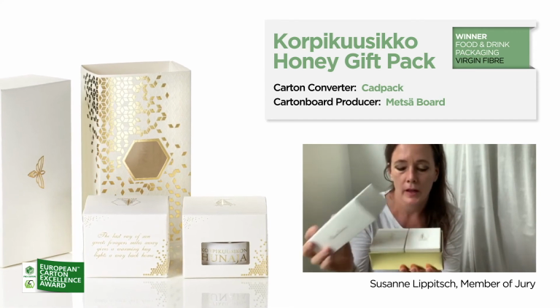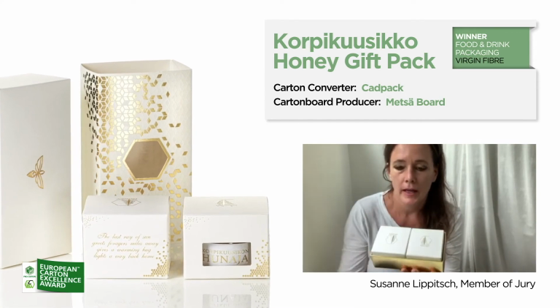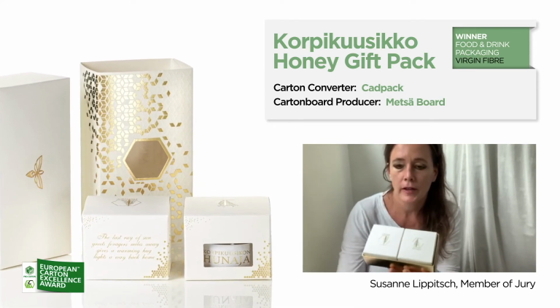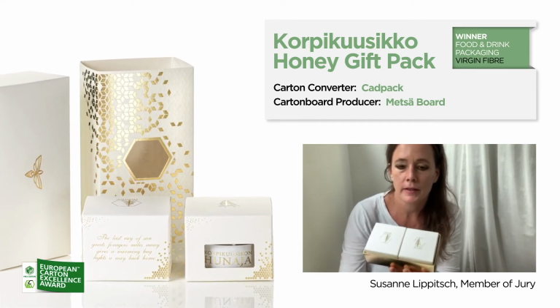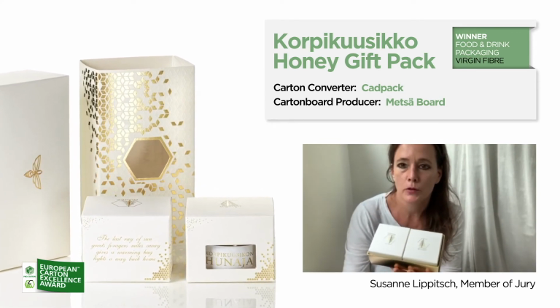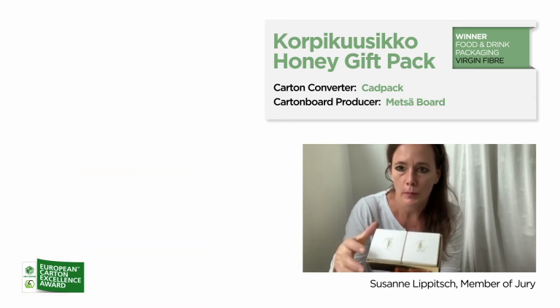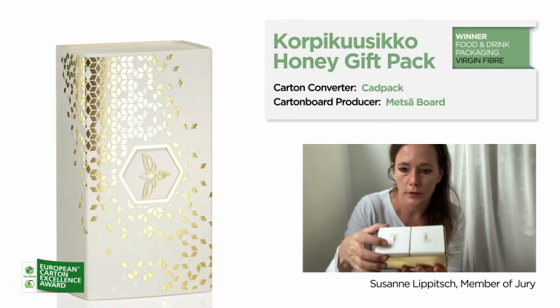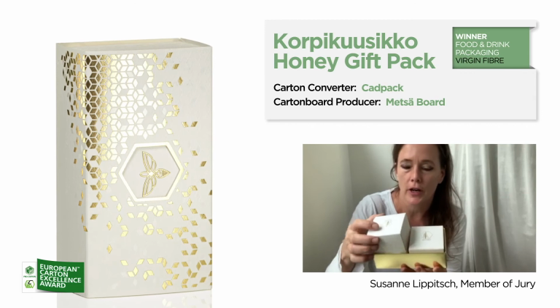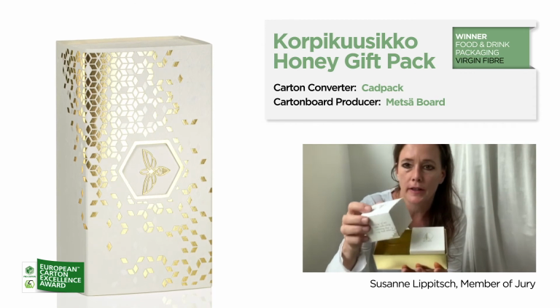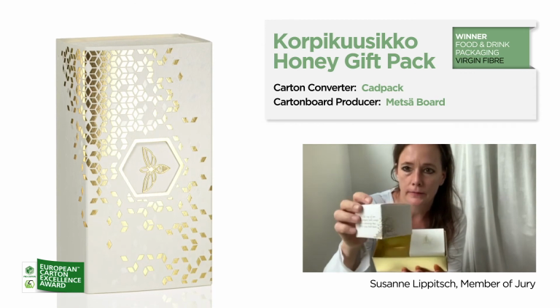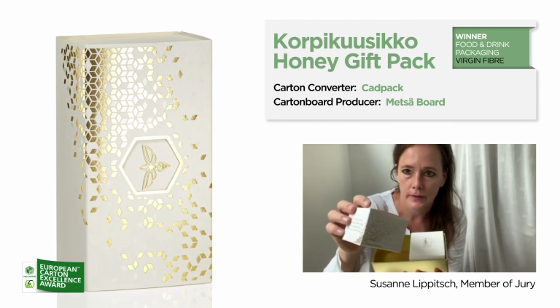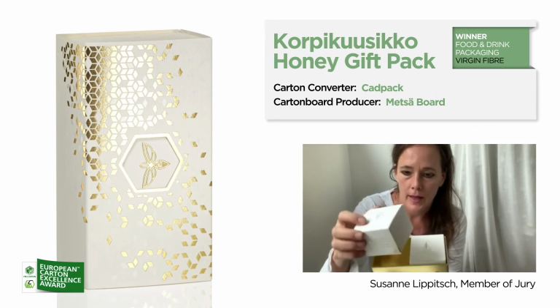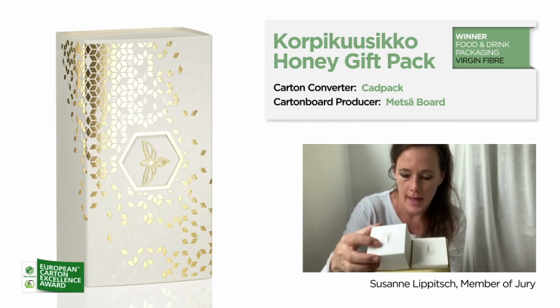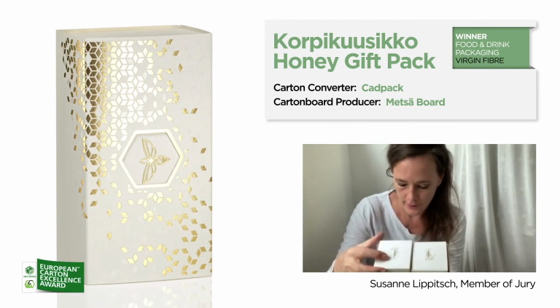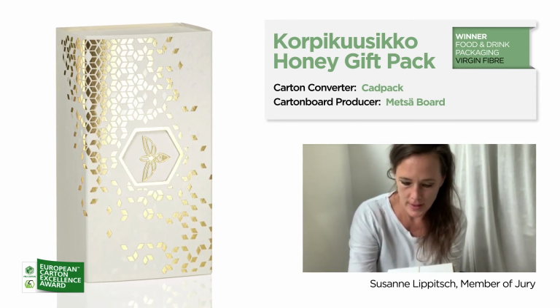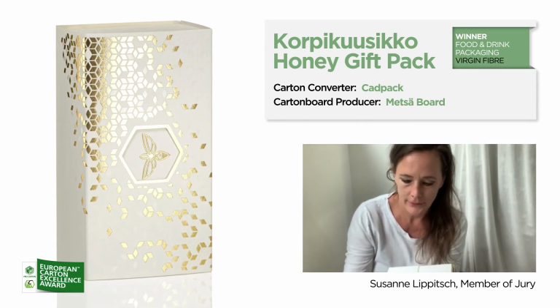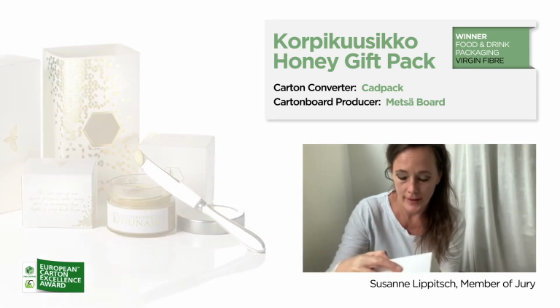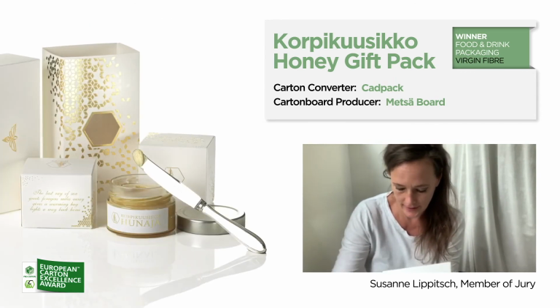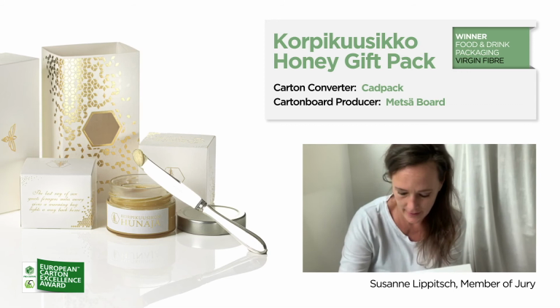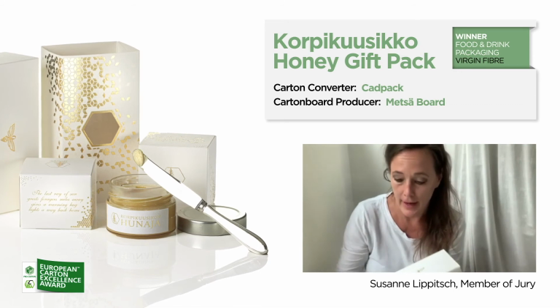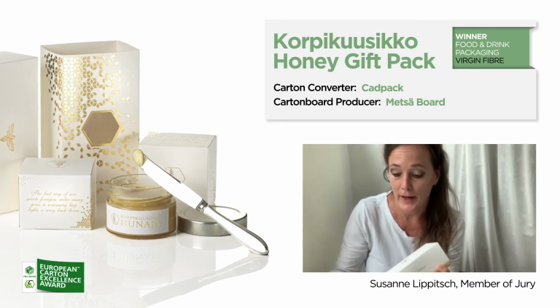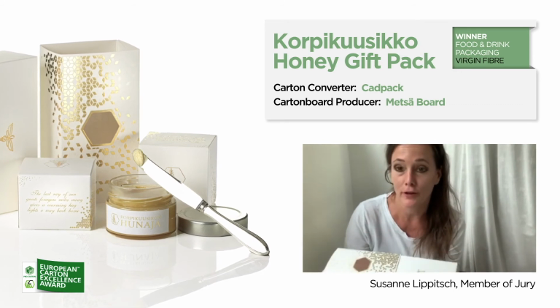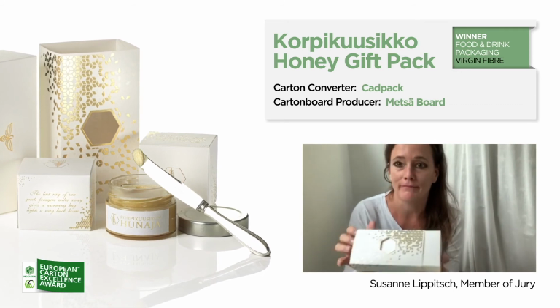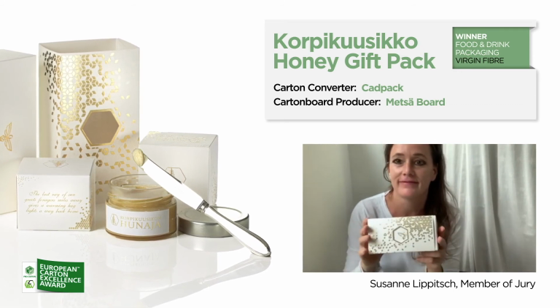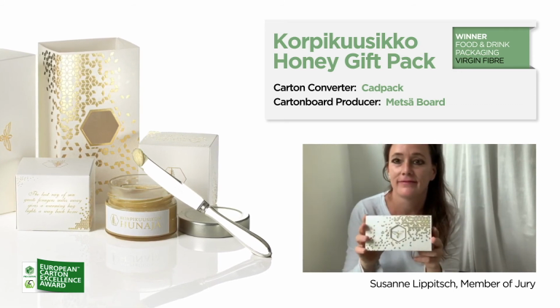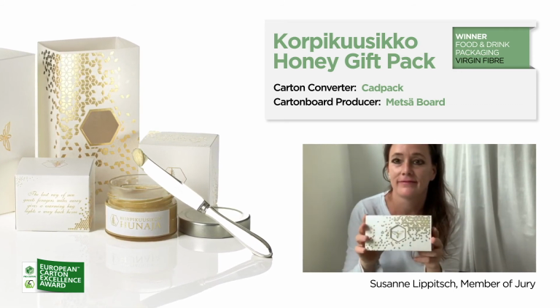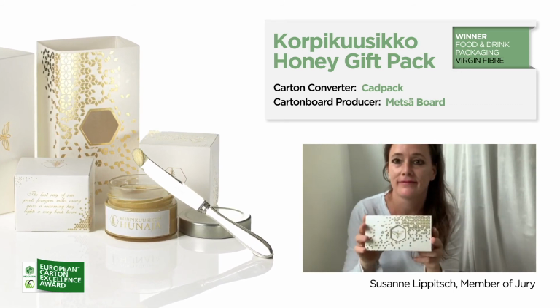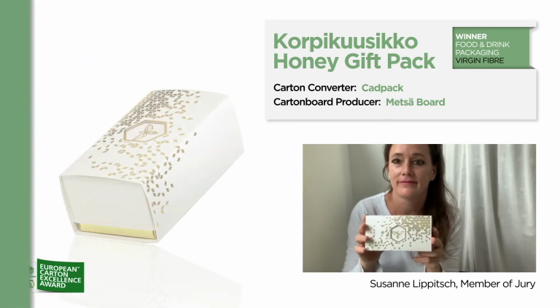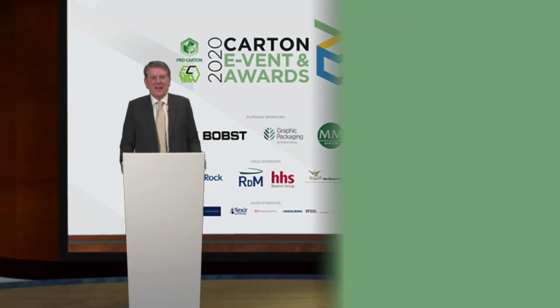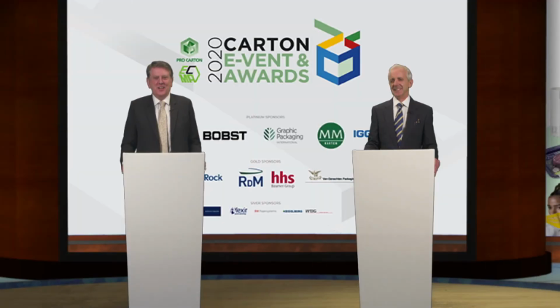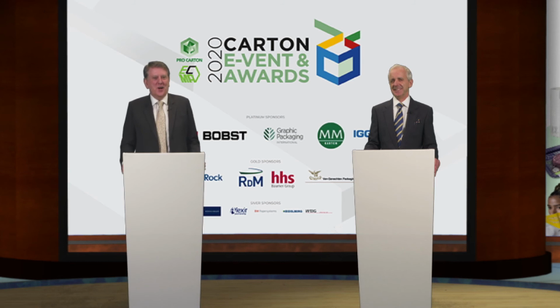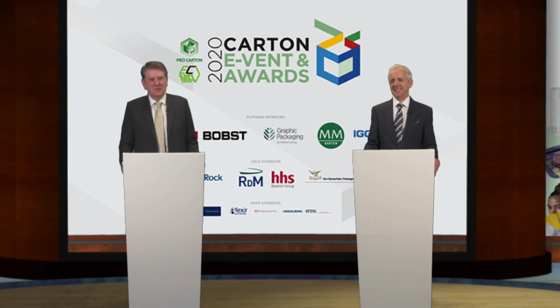It contains two more boxes for two jars of honey — for me it's the iPhone packaging for honey. I must admit I've never seen such luxurious packaging for honey before.